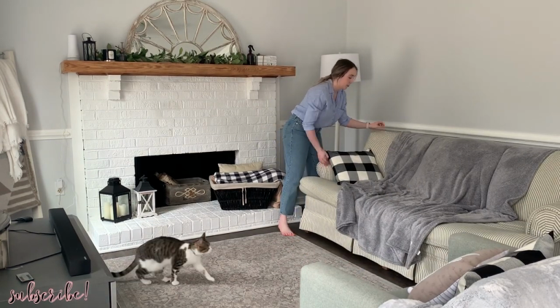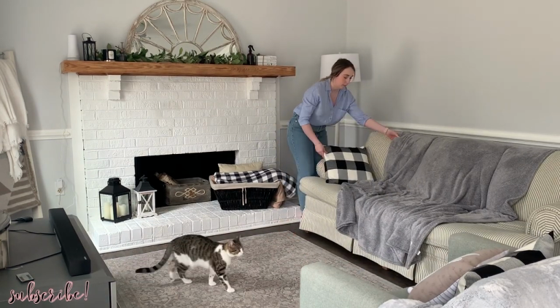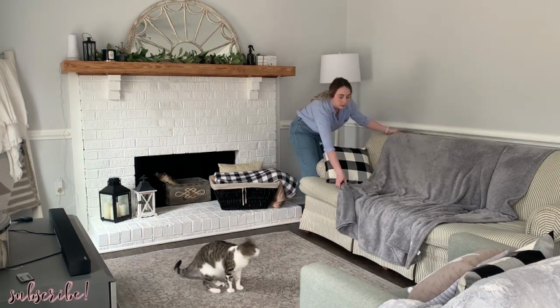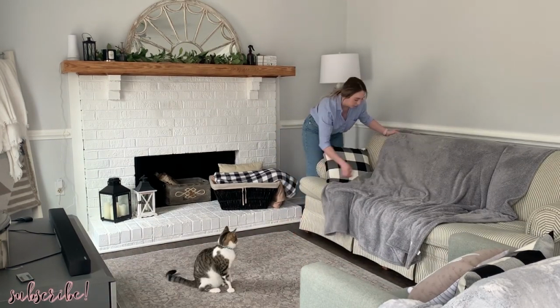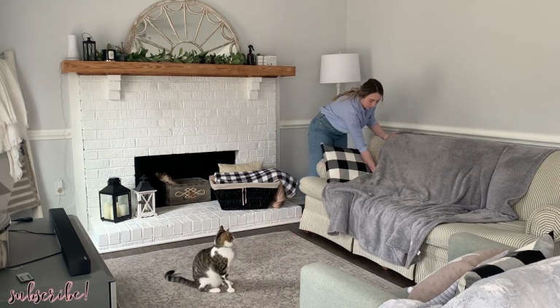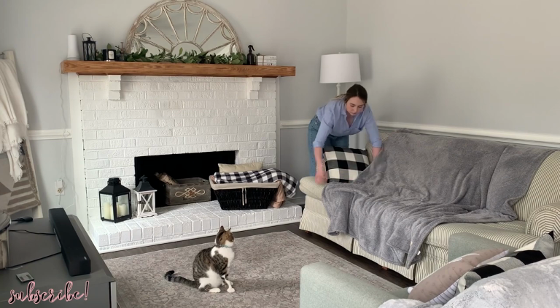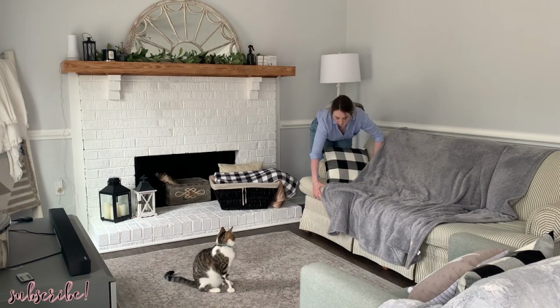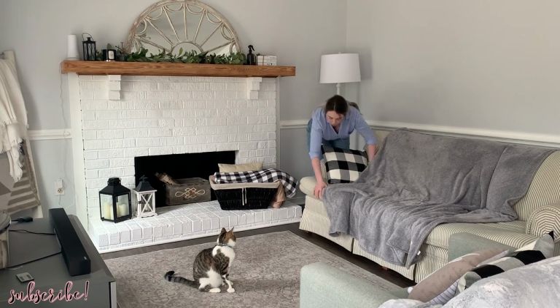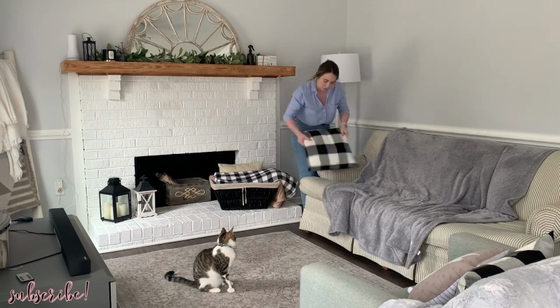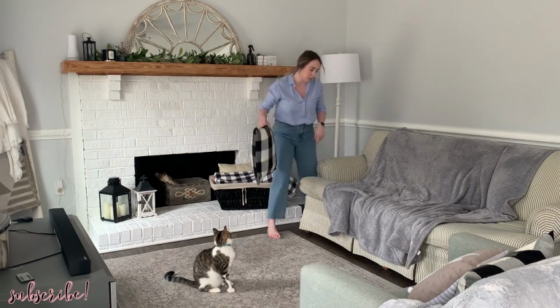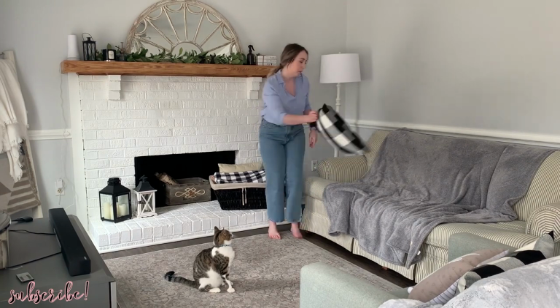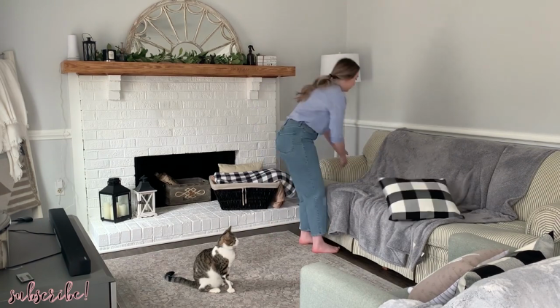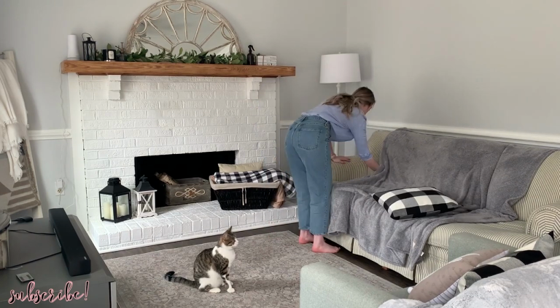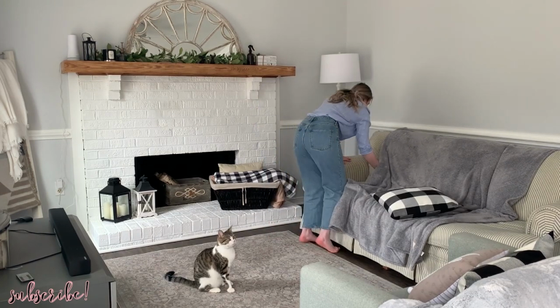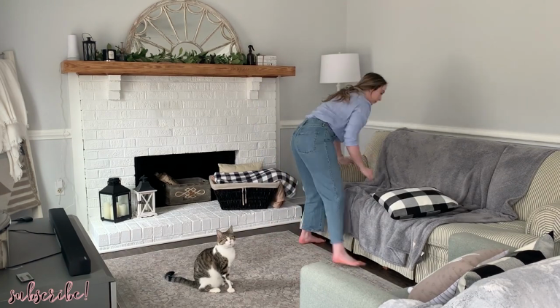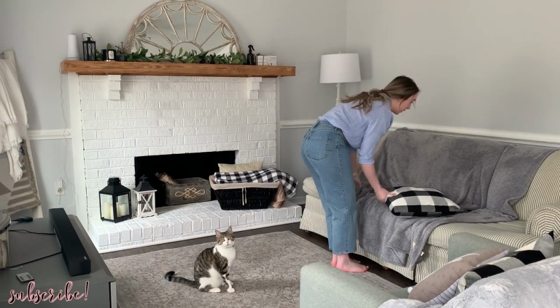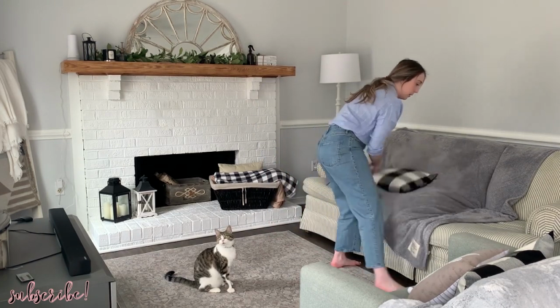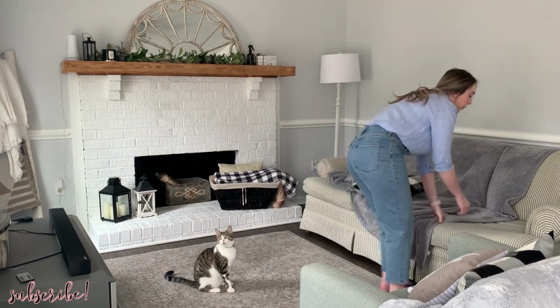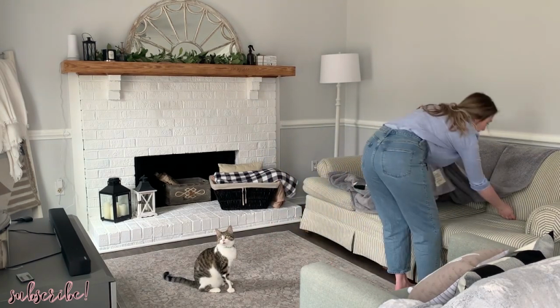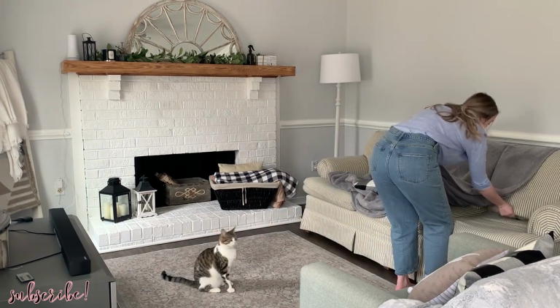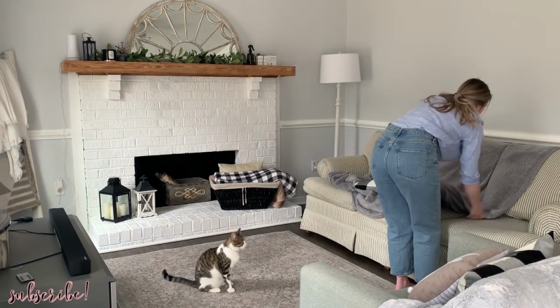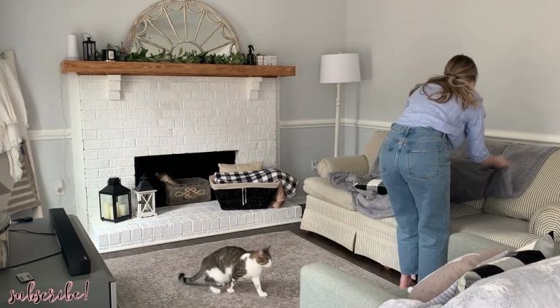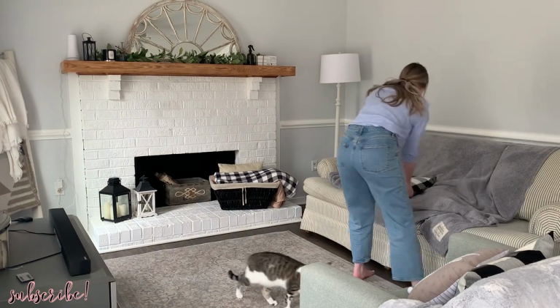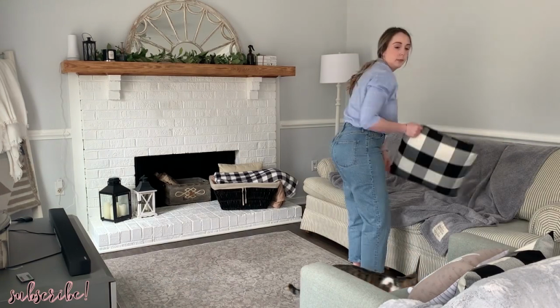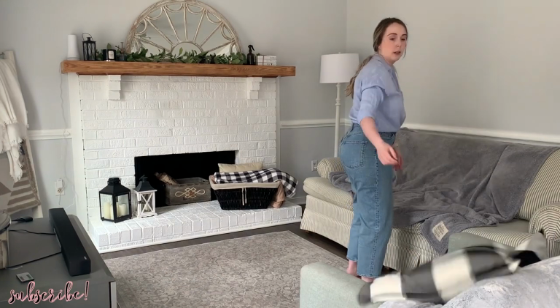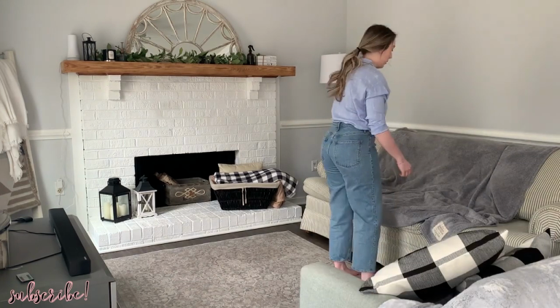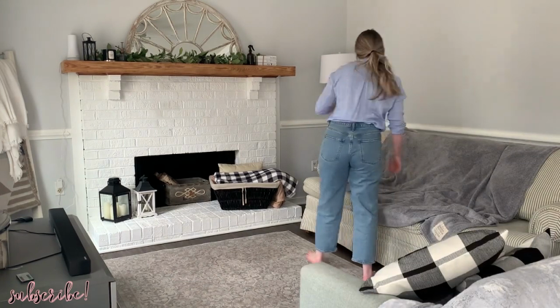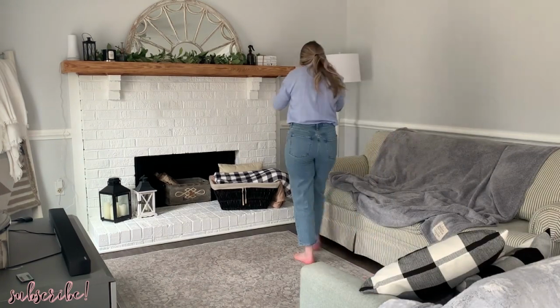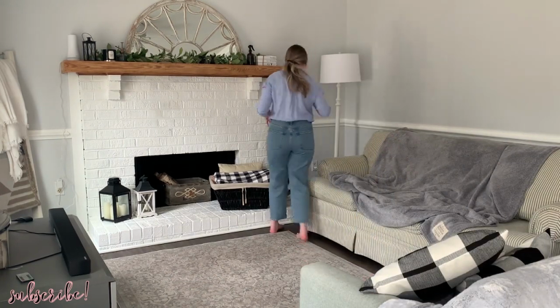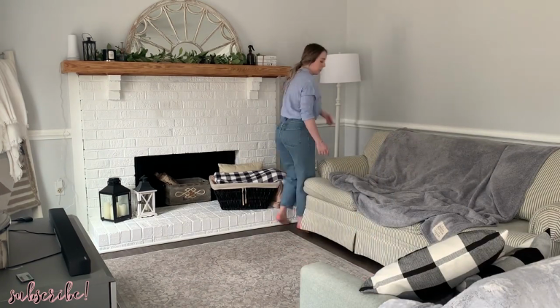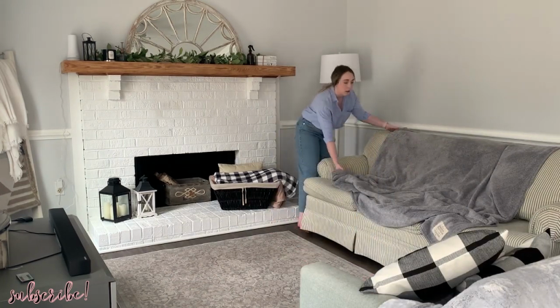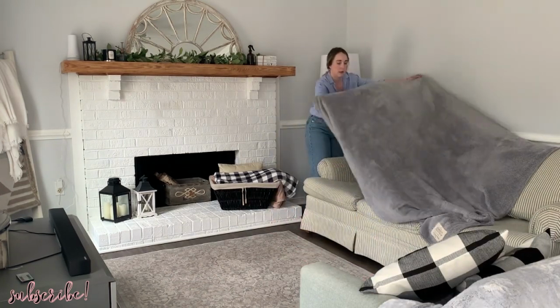The first thing I wanted to do is just tidy up the living room and take down some things I'm not going to be using for spring decor. And of course Josie is going to be all throughout this video — I know a lot of you guys like to see her too.